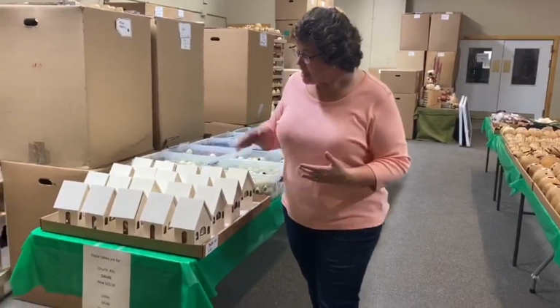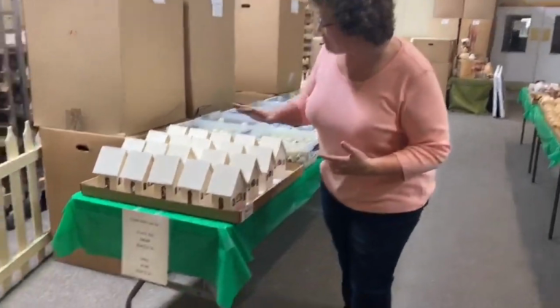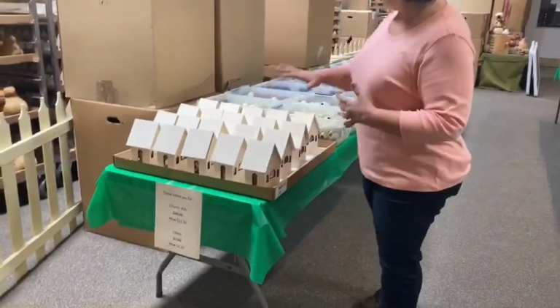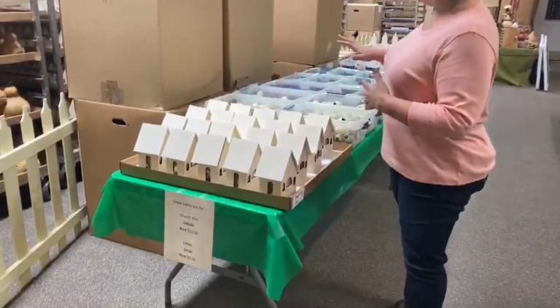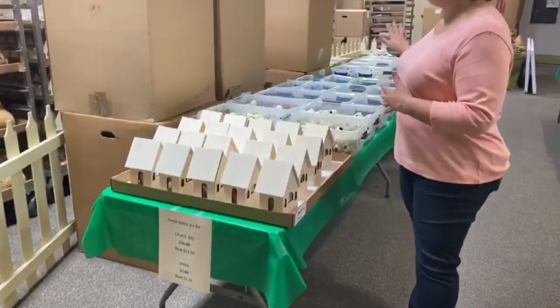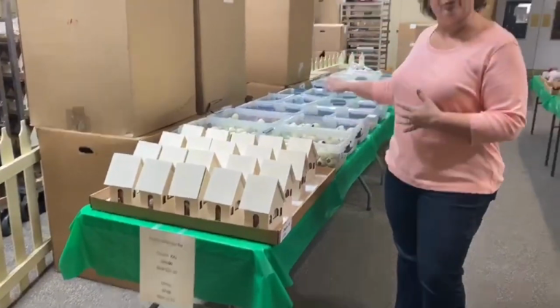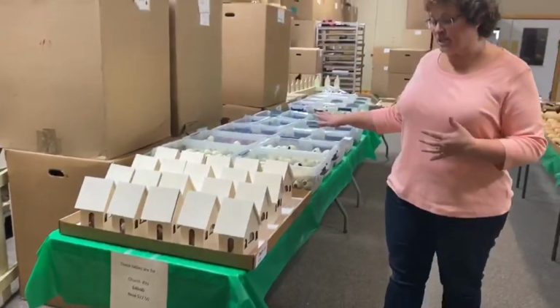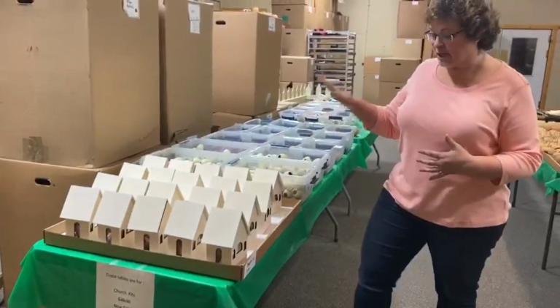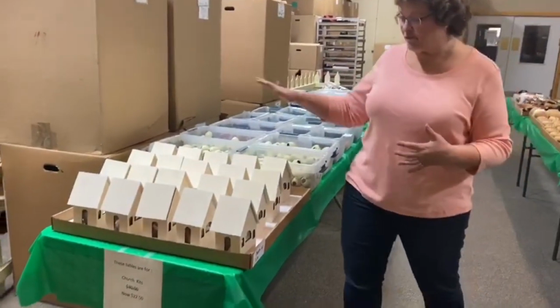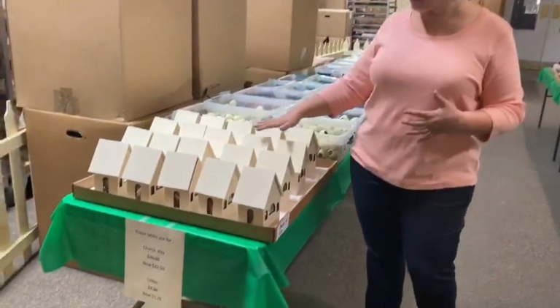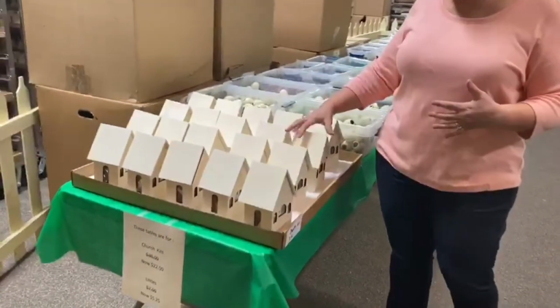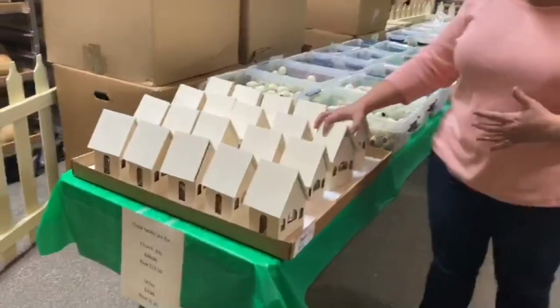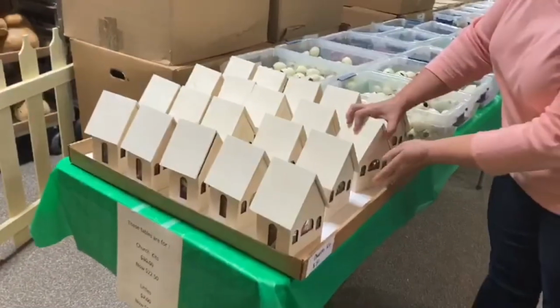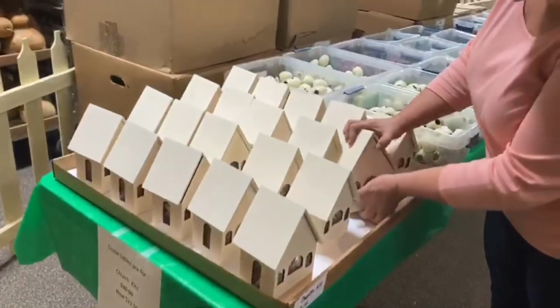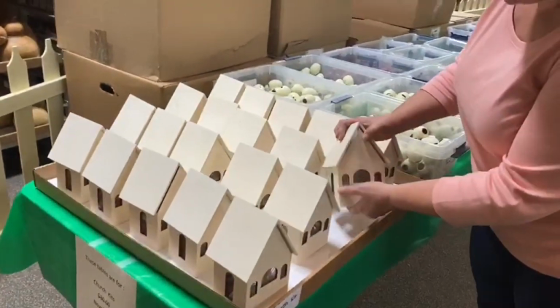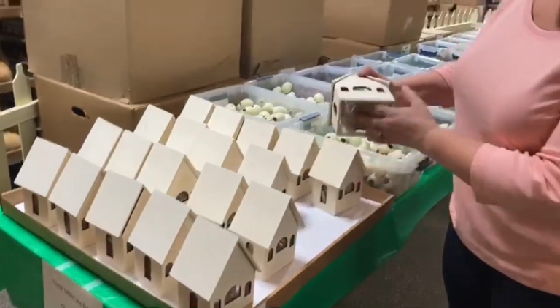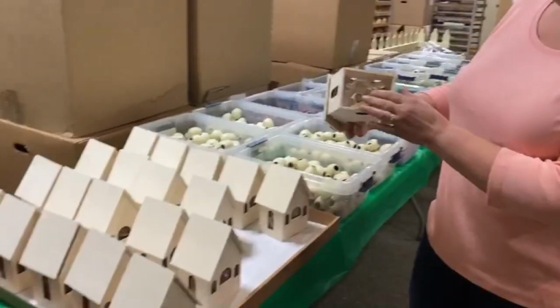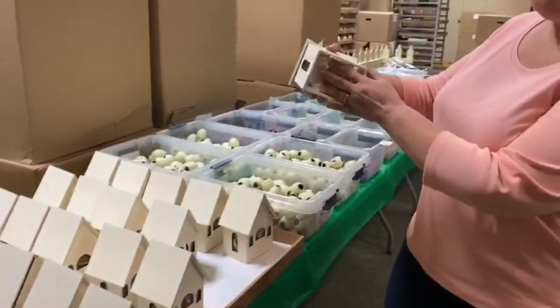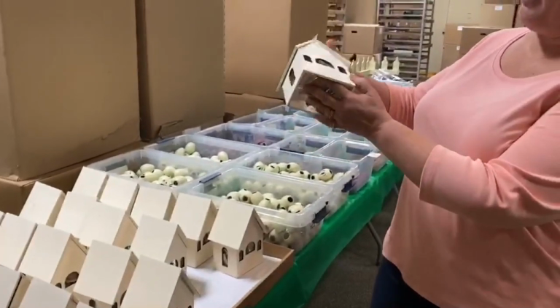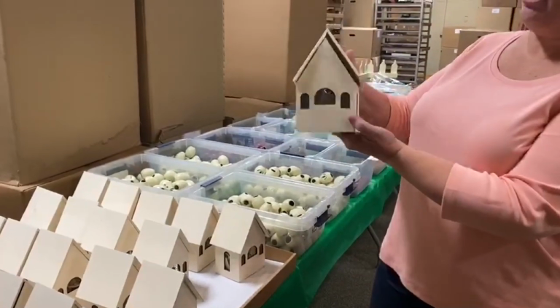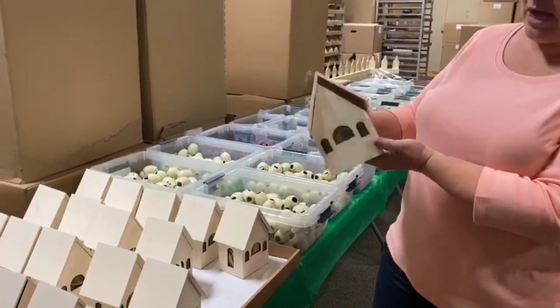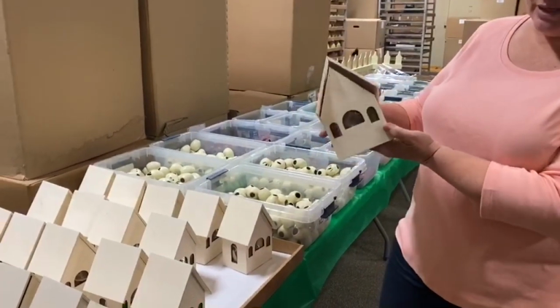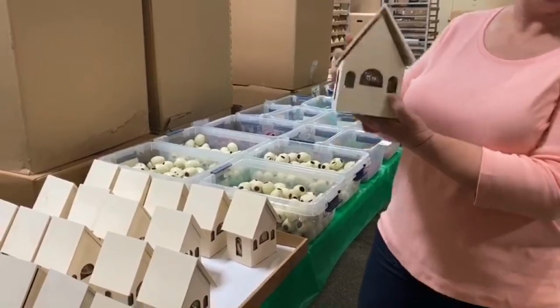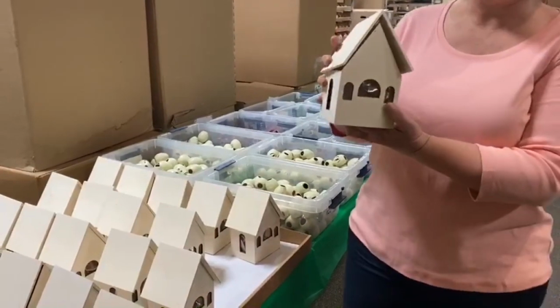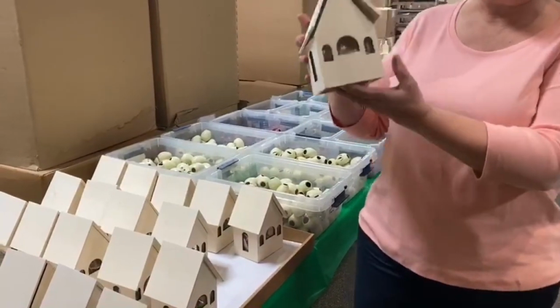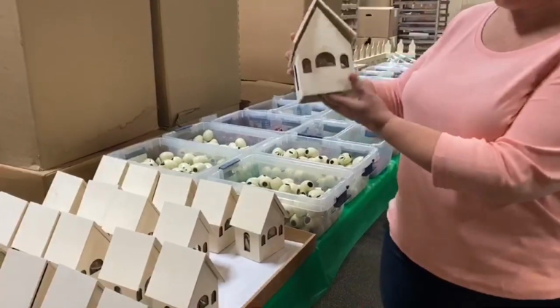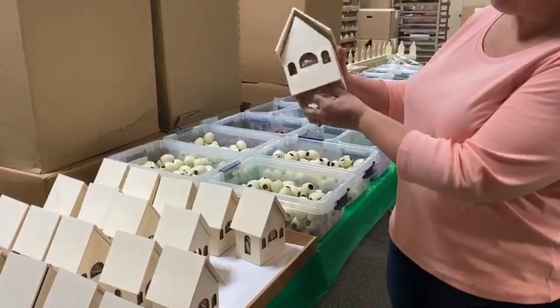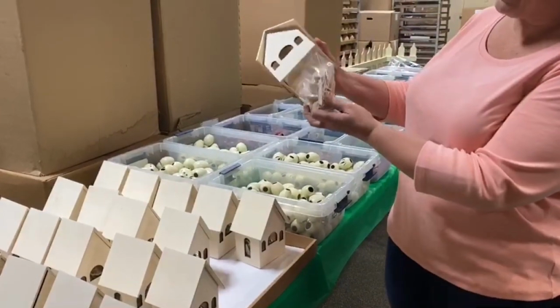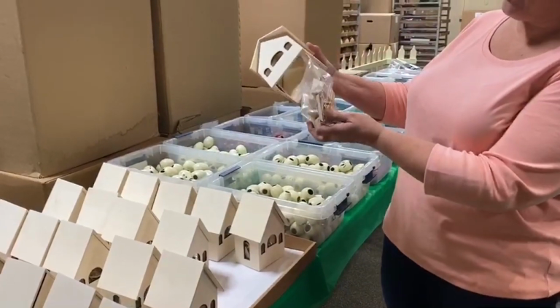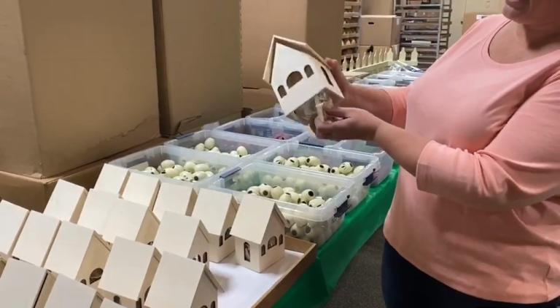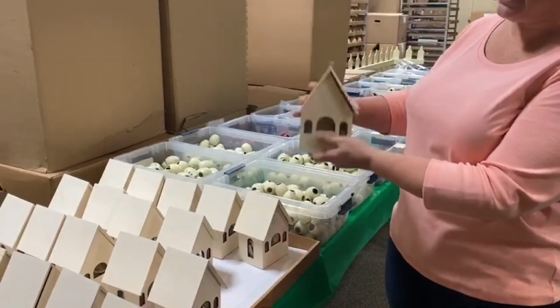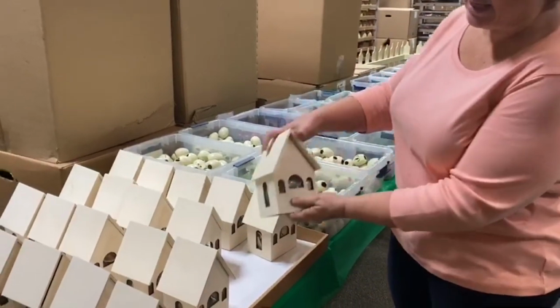I'm just going to go kind of down the rows here. The first row is going to be our church kits. They were $30 — I'm not sure exactly what they're on sale for now — but everything that you need for the kit is inside here.